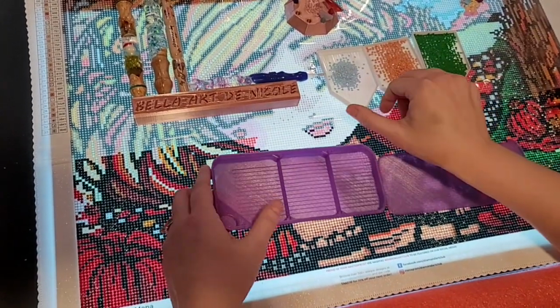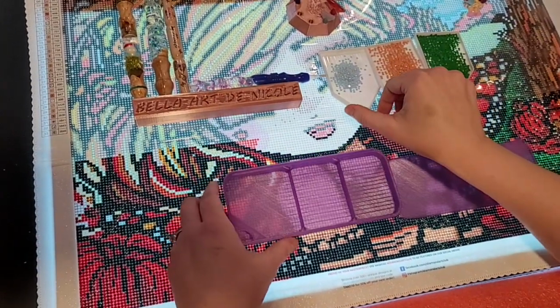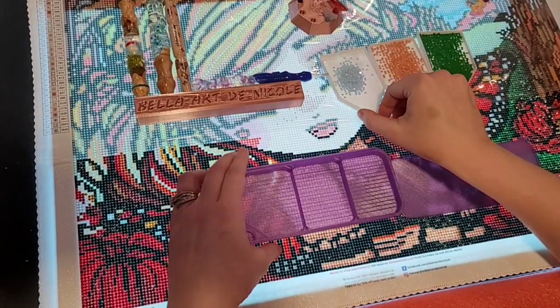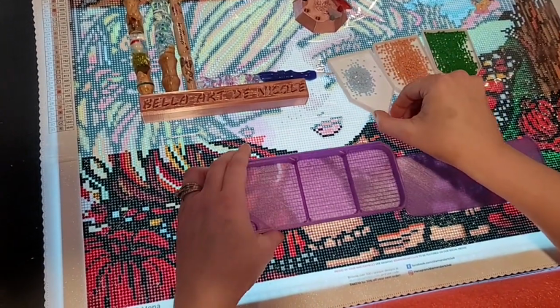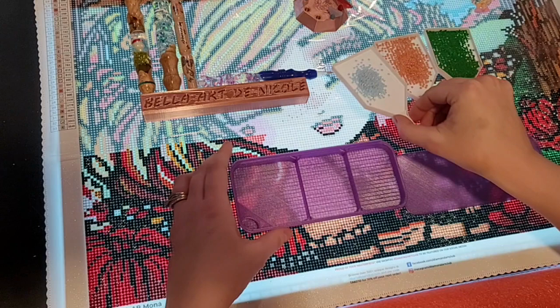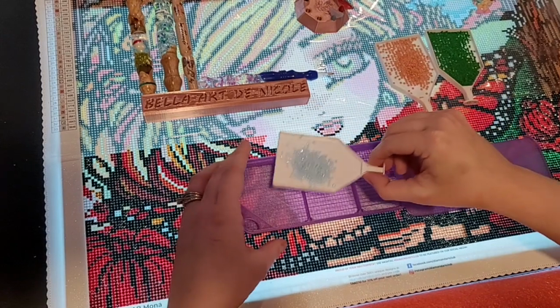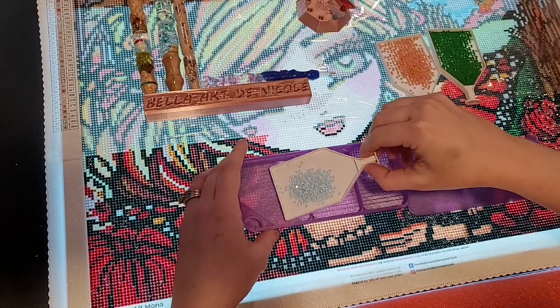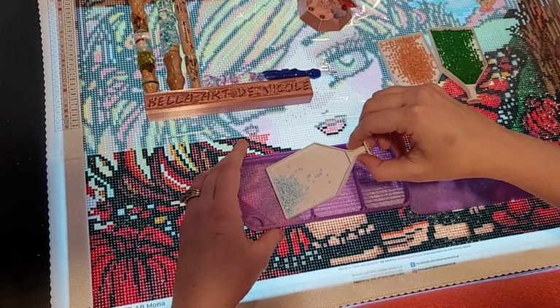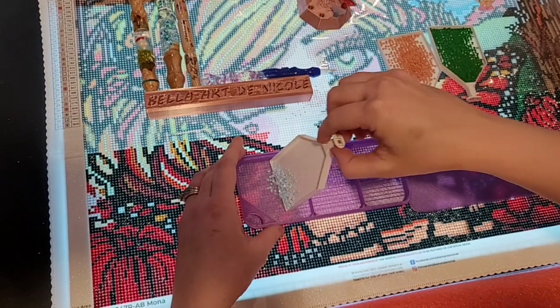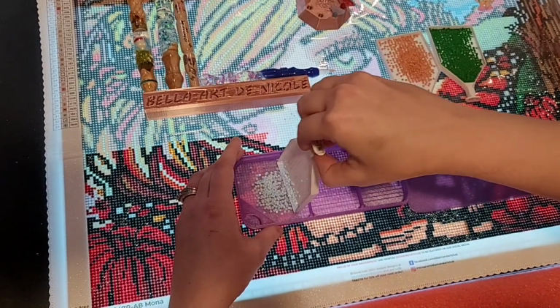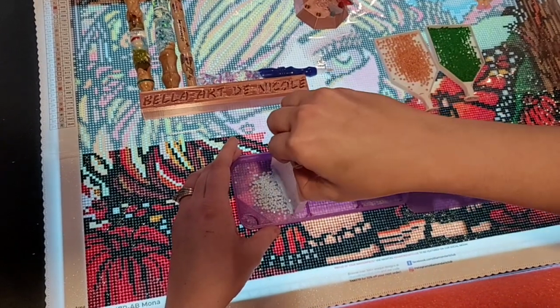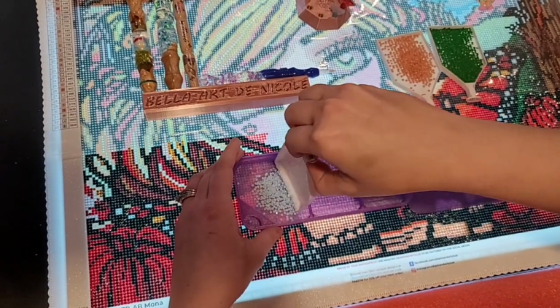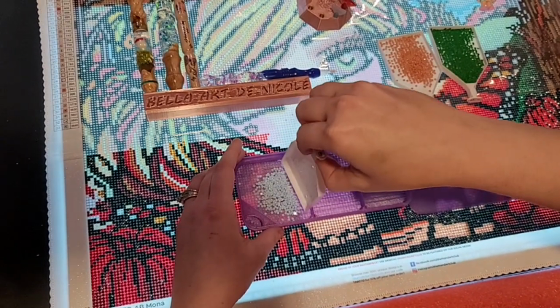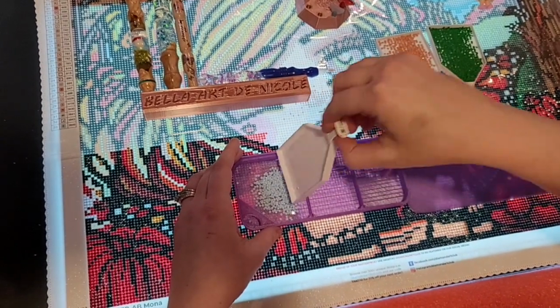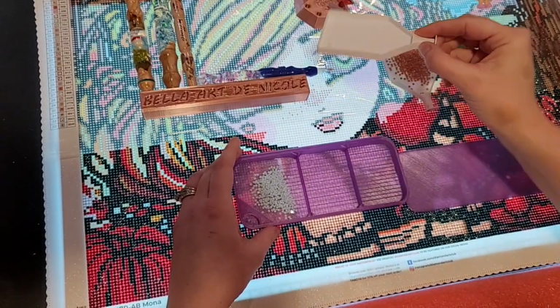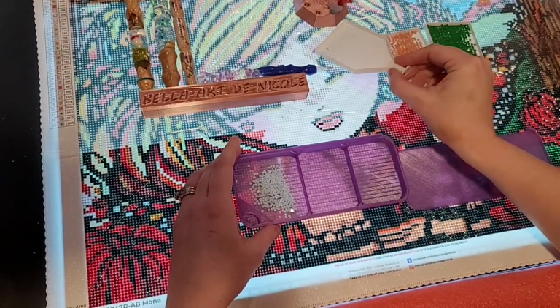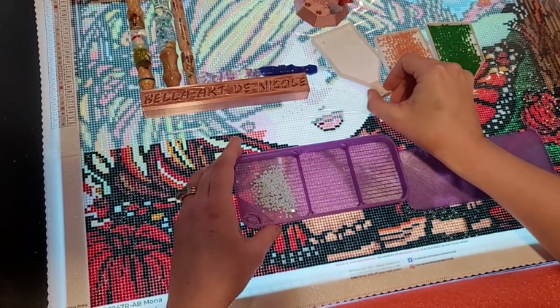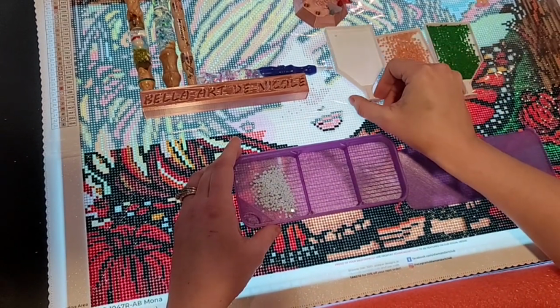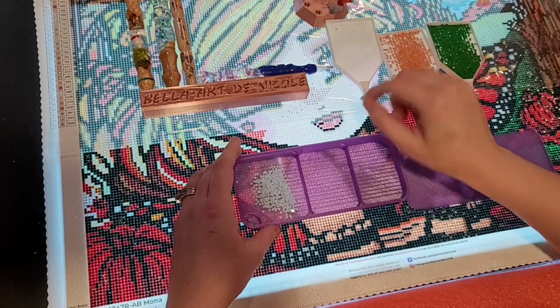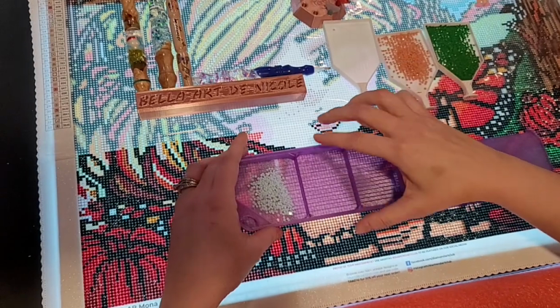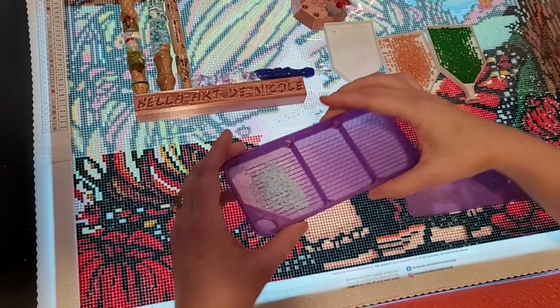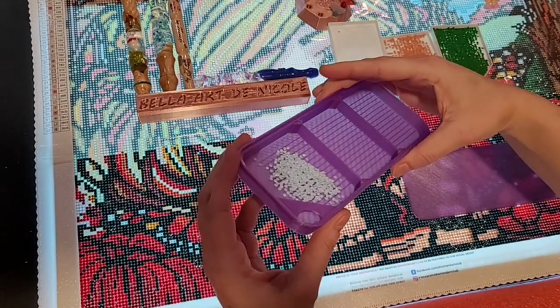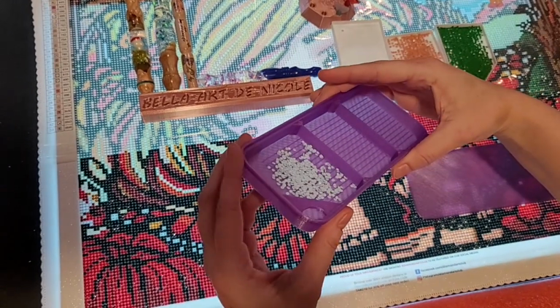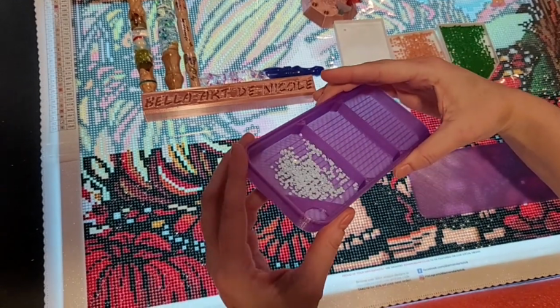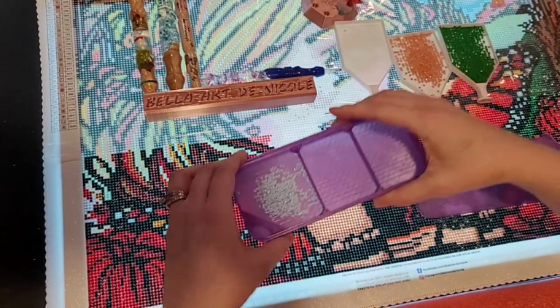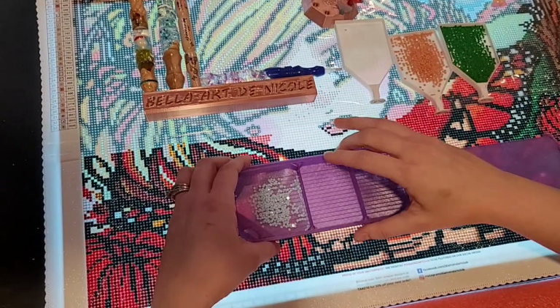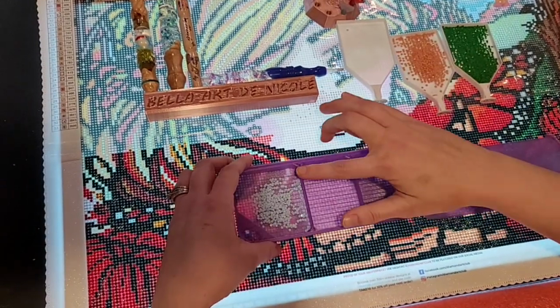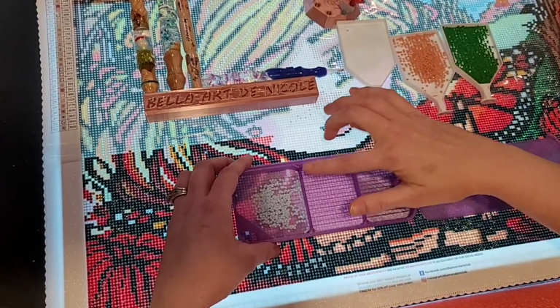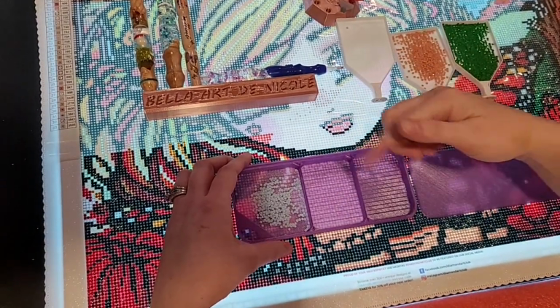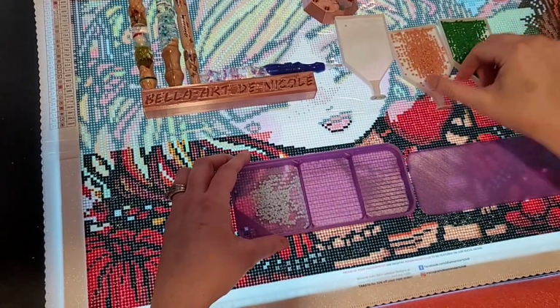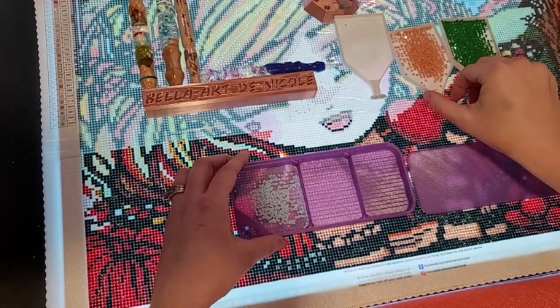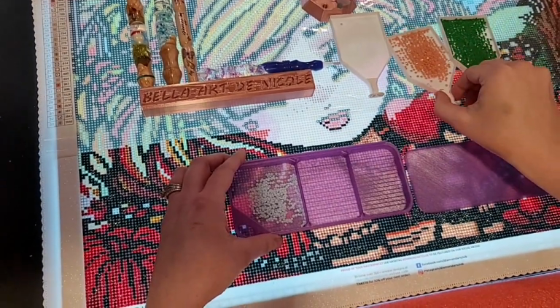So we've had this request for a while and it took Jamie a minute to get everything perfected because it was very complex — making sure that the drills don't go underneath, making sure that they don't come out the top, etc.